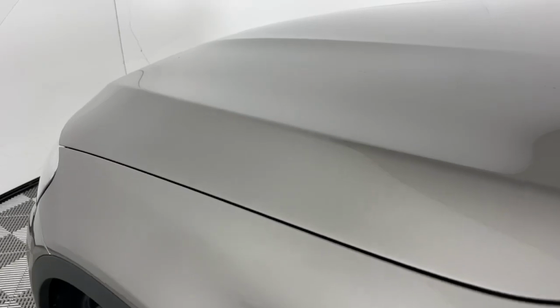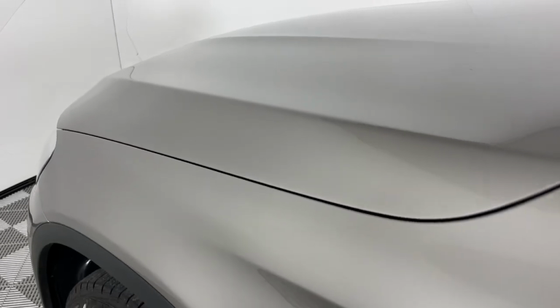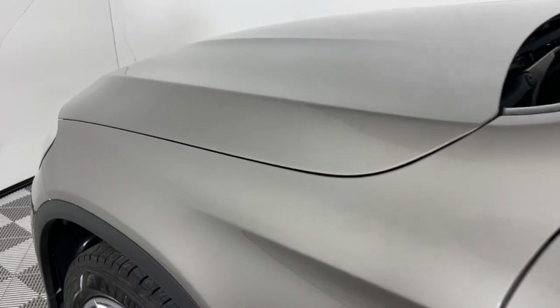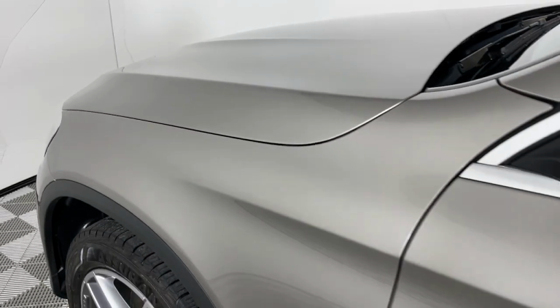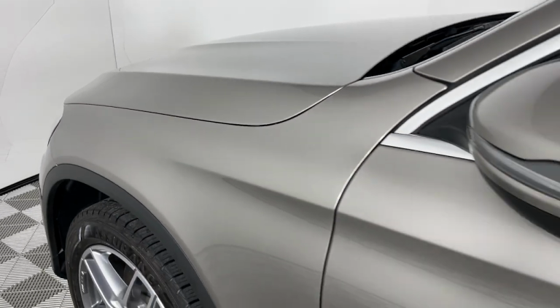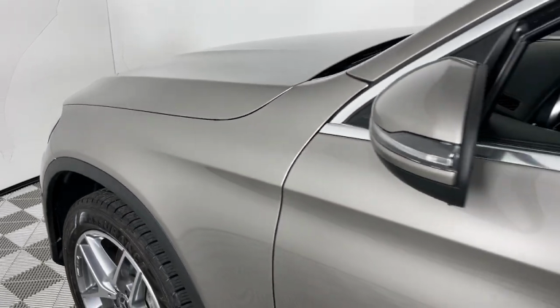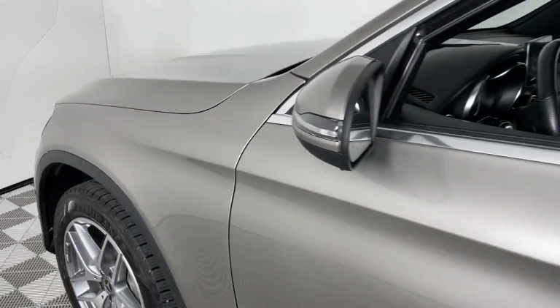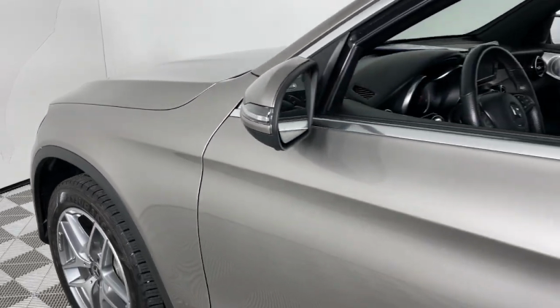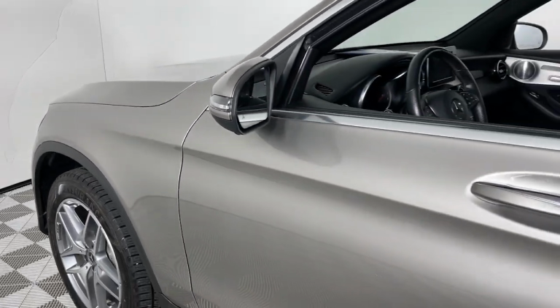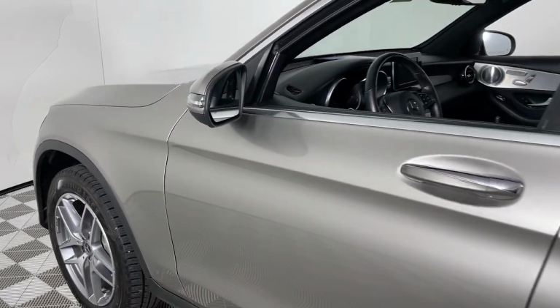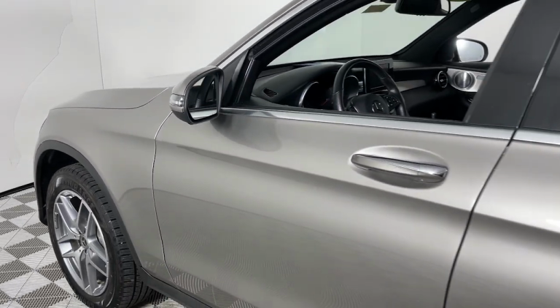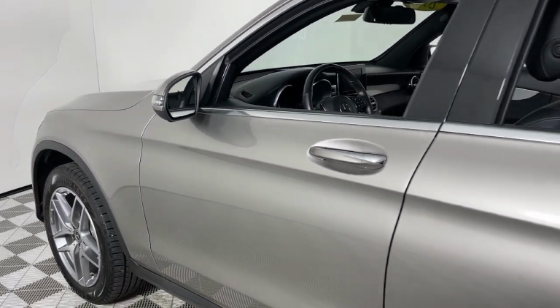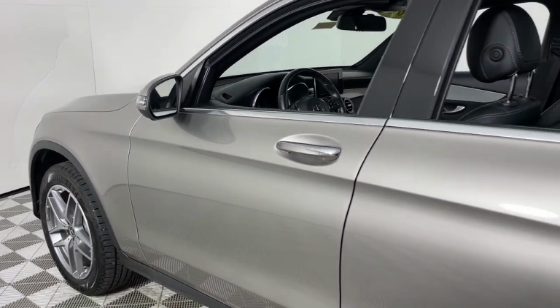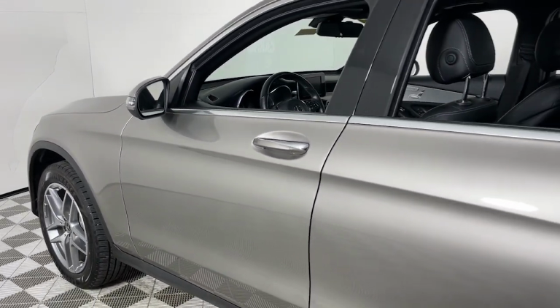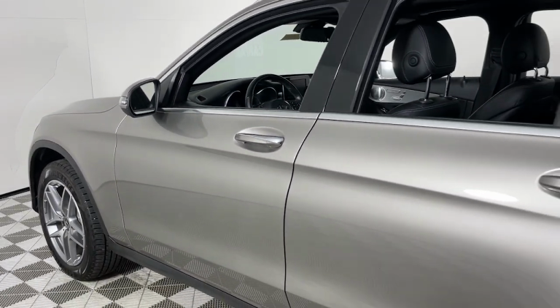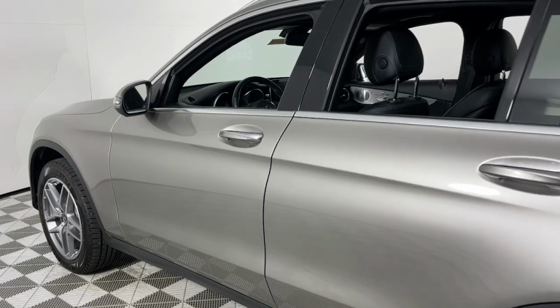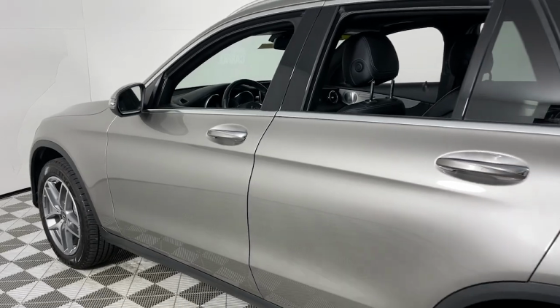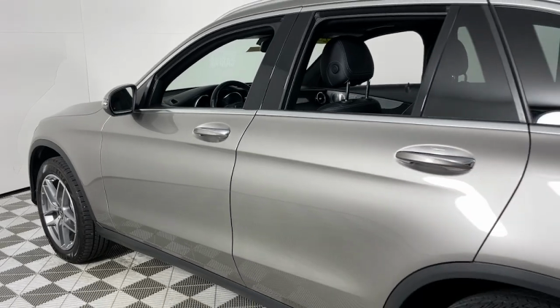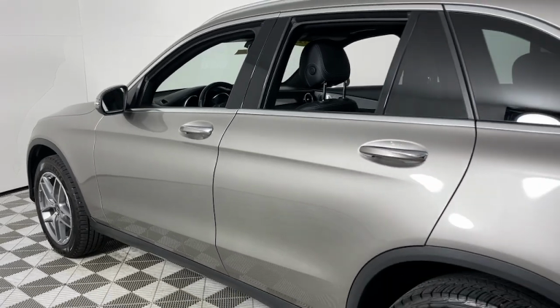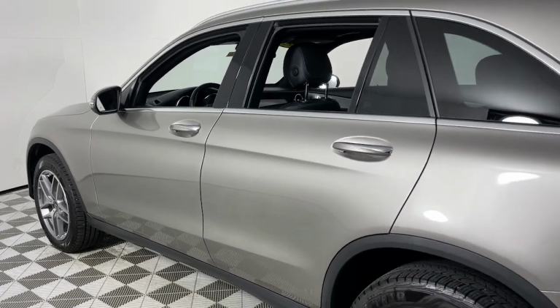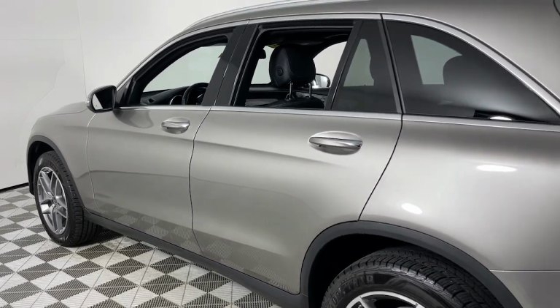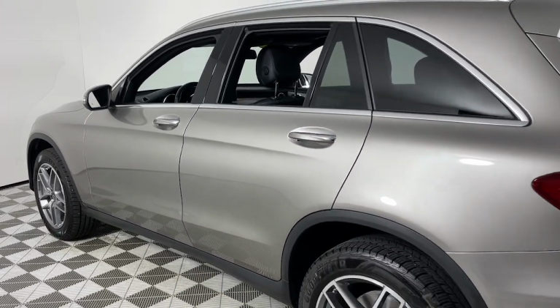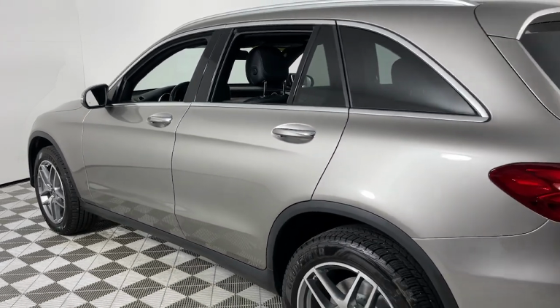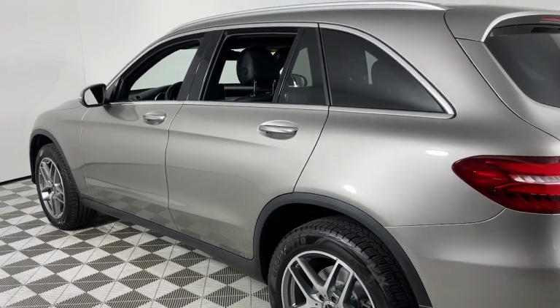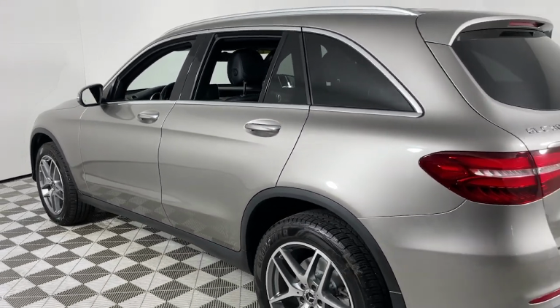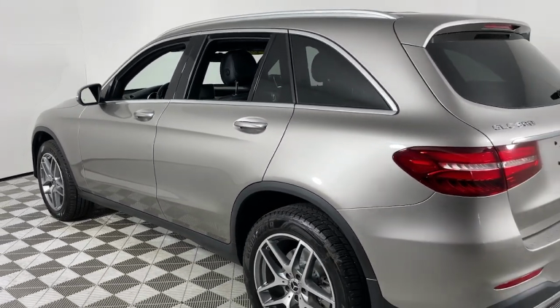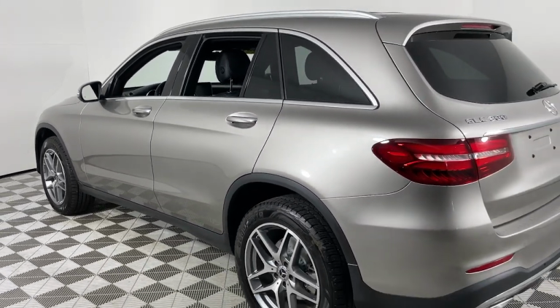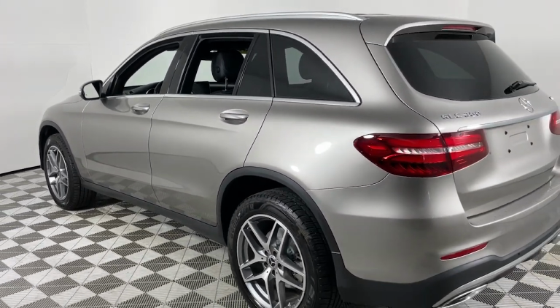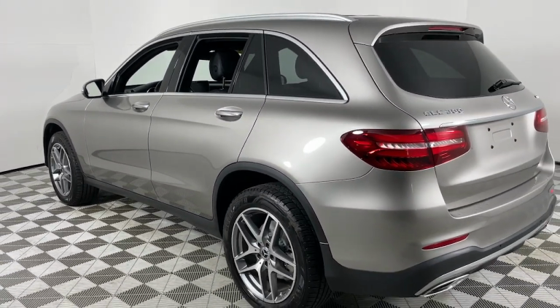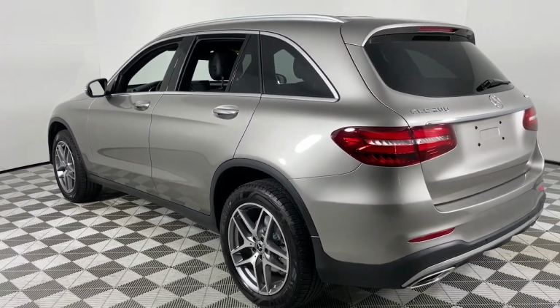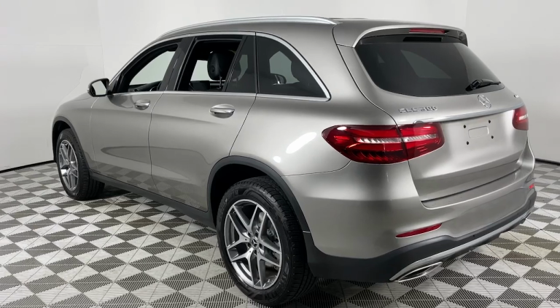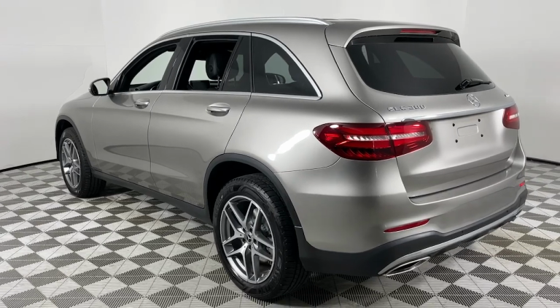Your next car could be the 2019 Mercedes-Benz GLC. With less than 60,000 miles on the odometer, this vehicle provides excellent value.